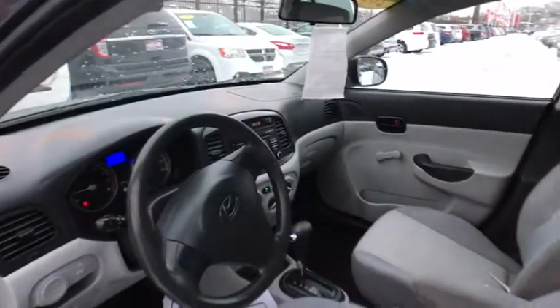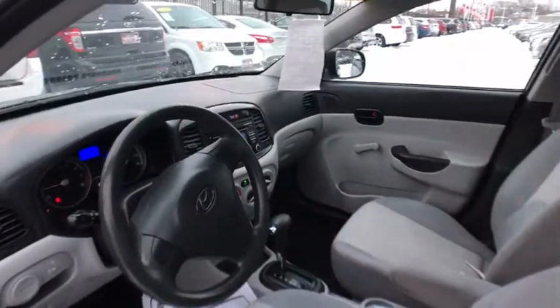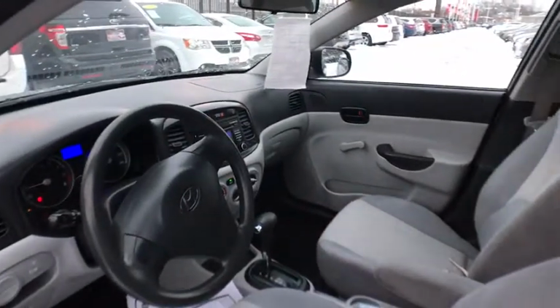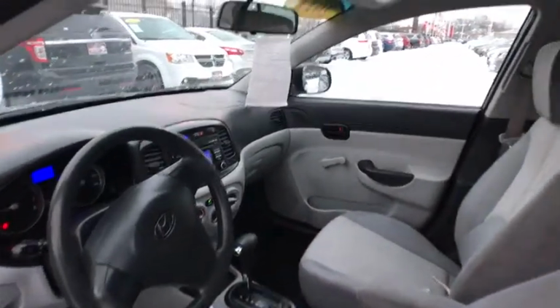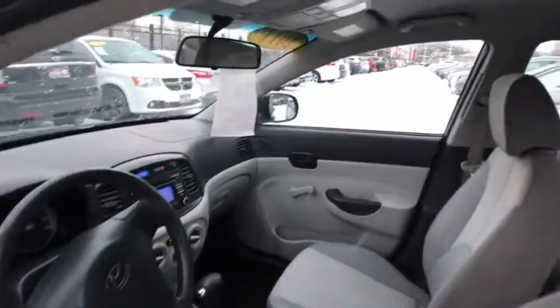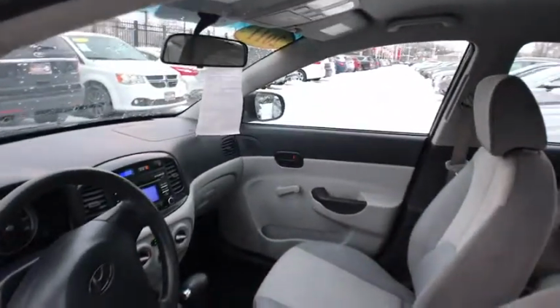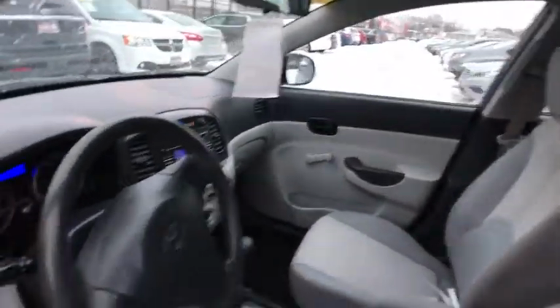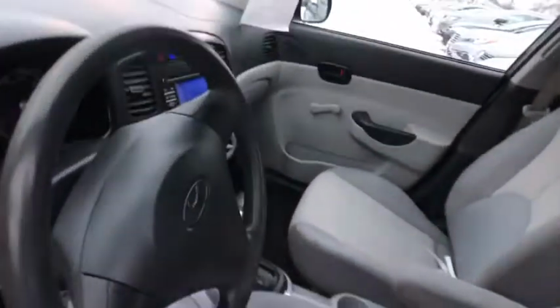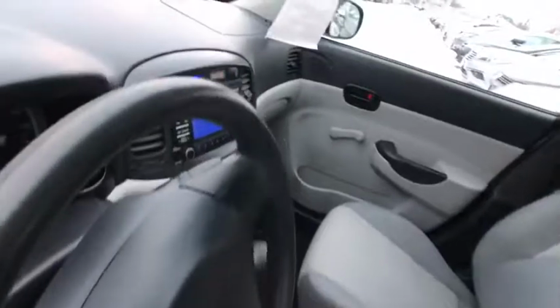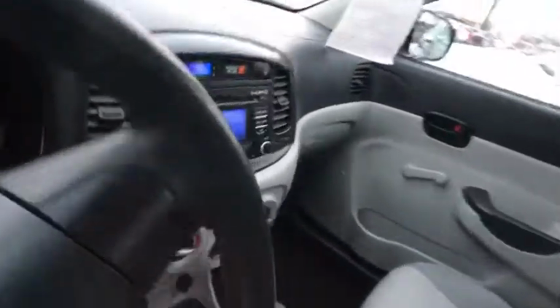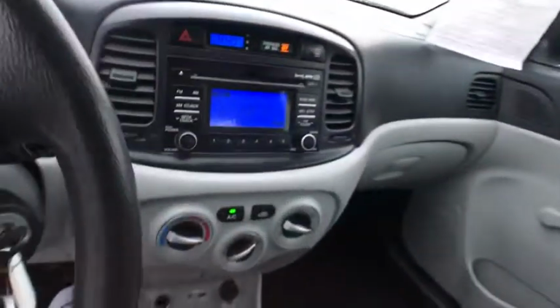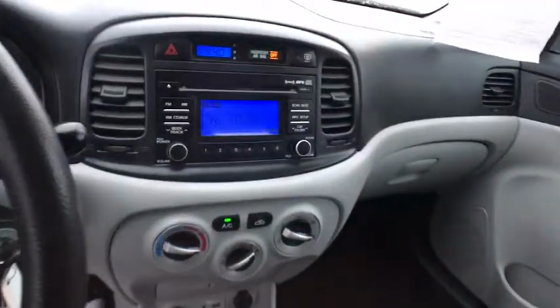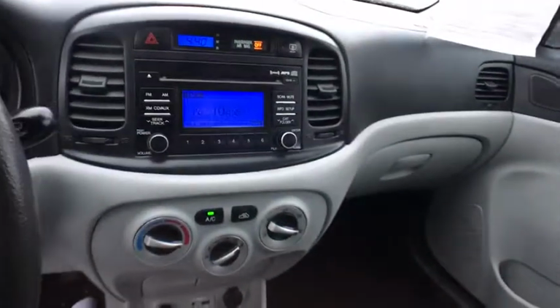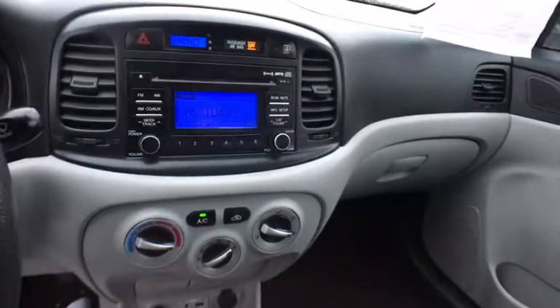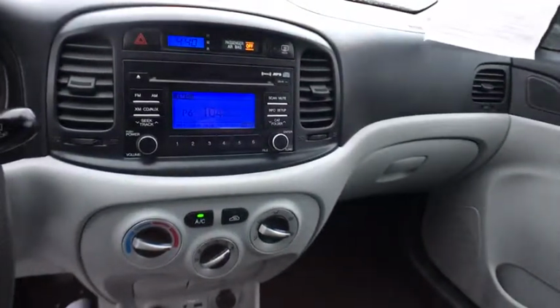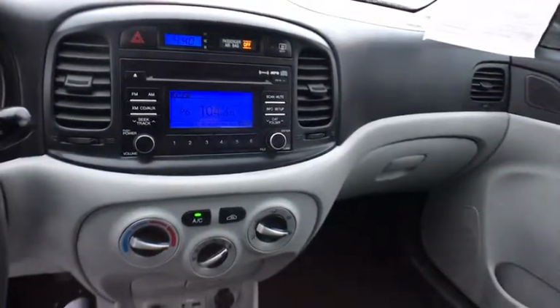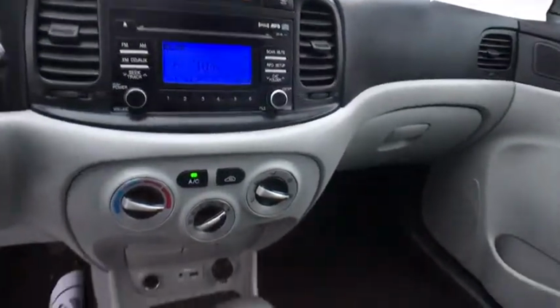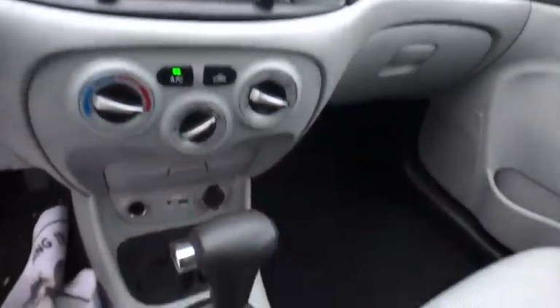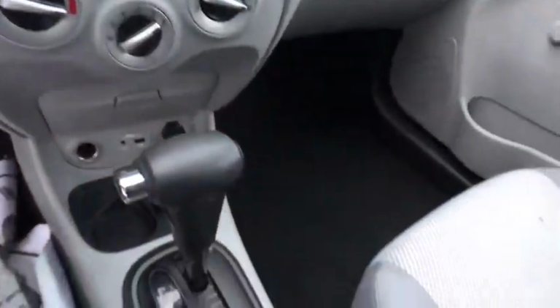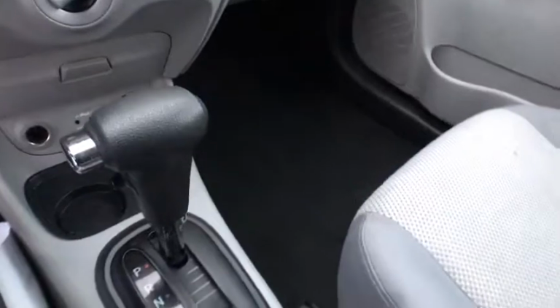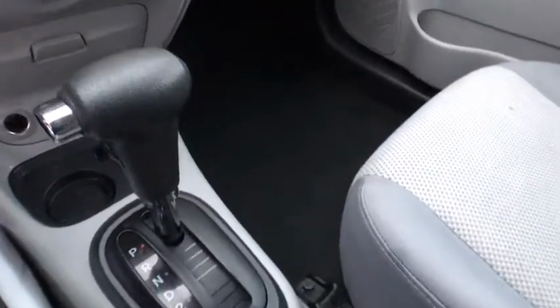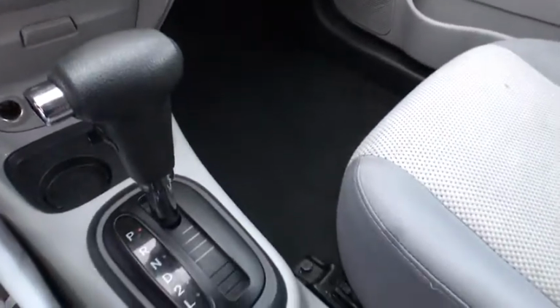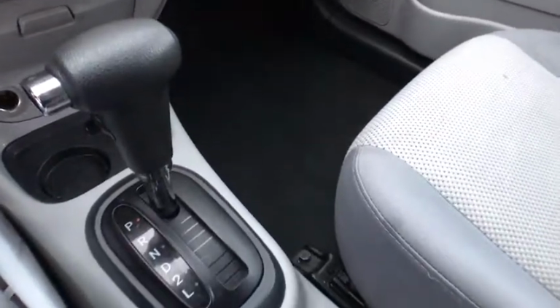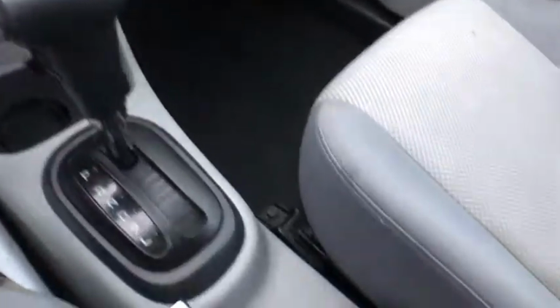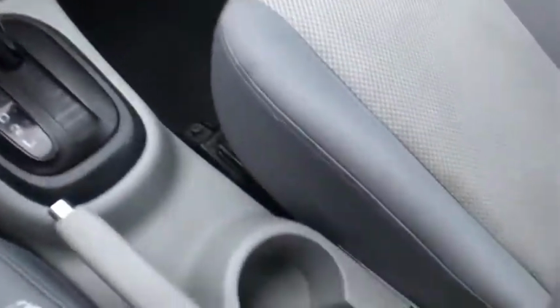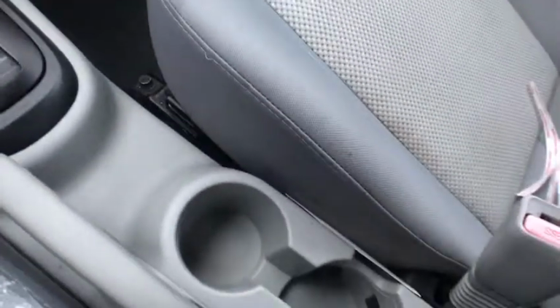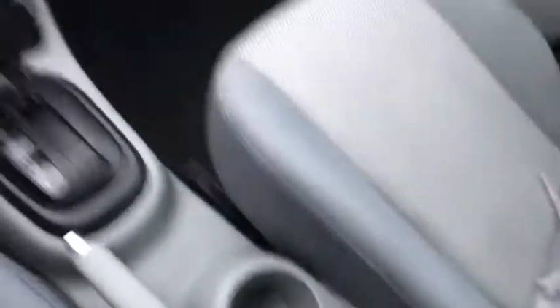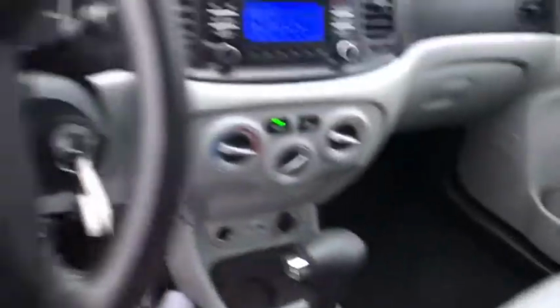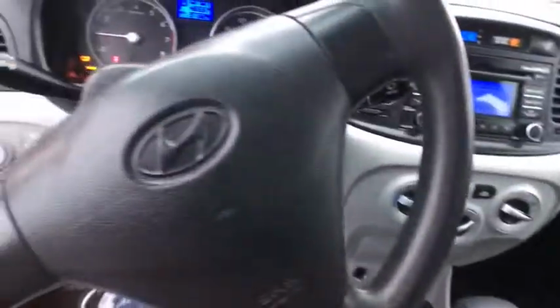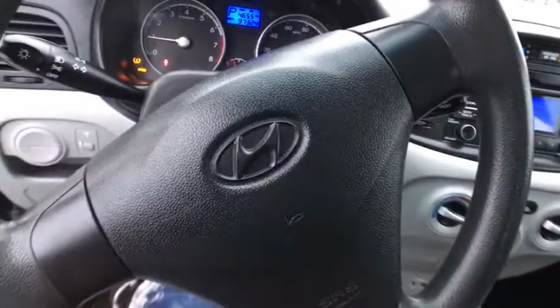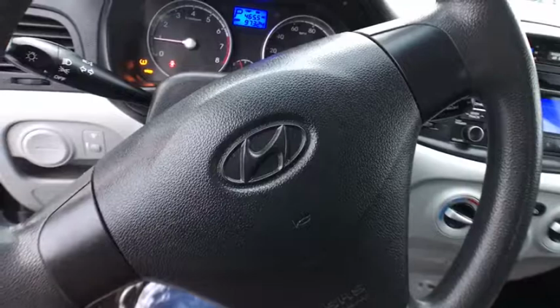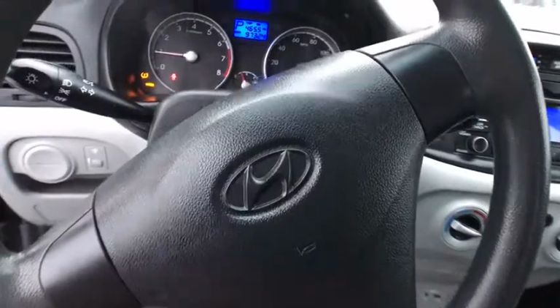Passenger illuminated visor mirror, emergency trunk release, remote trunk release, power outlet, driver vanity mirror, front disc, rear drum brakes. This beauty is sure to make you the talk of the neighborhood. So call or drop in for a test drive today.